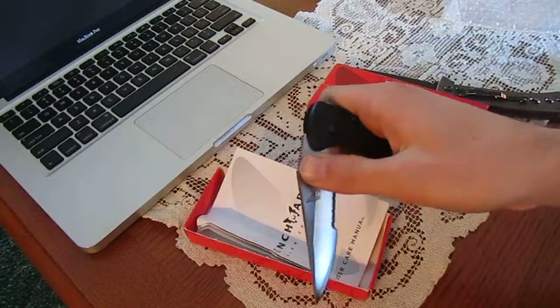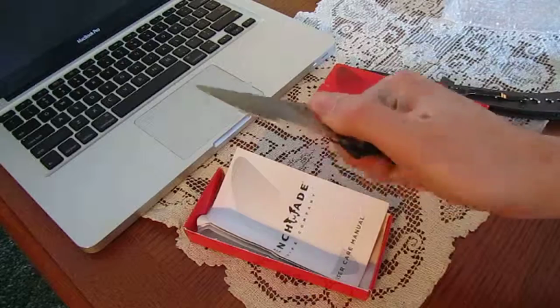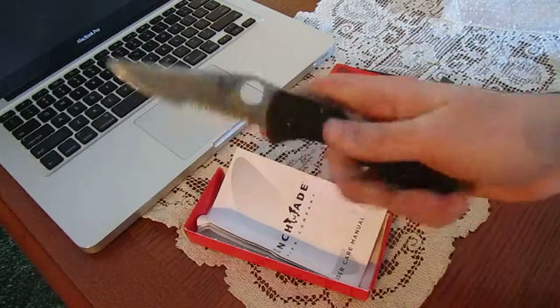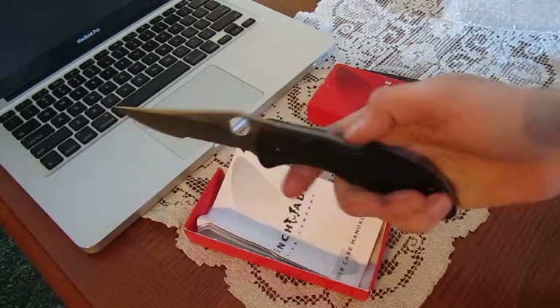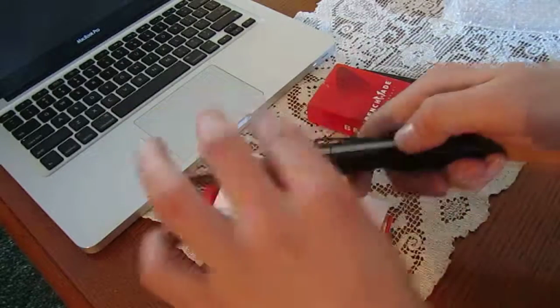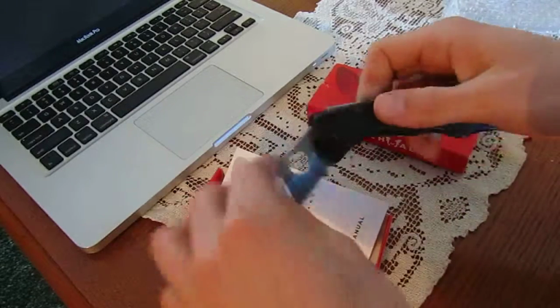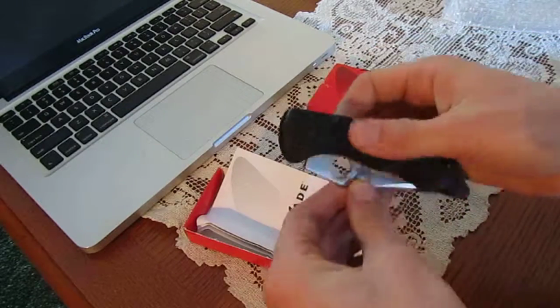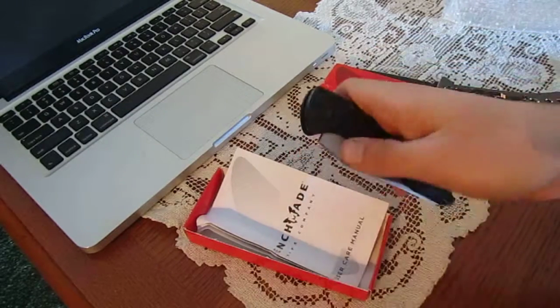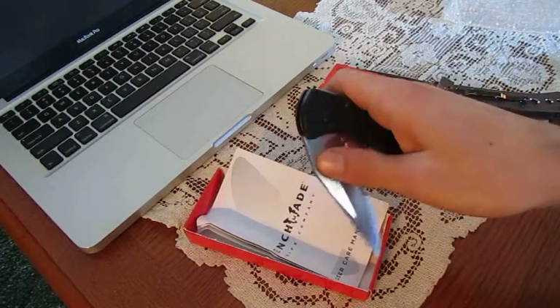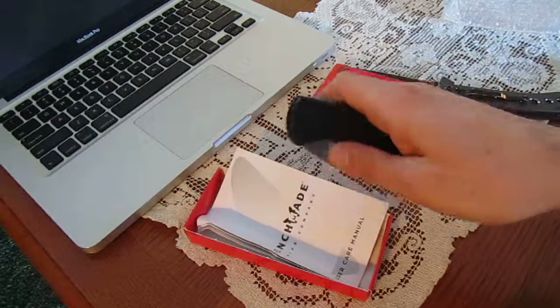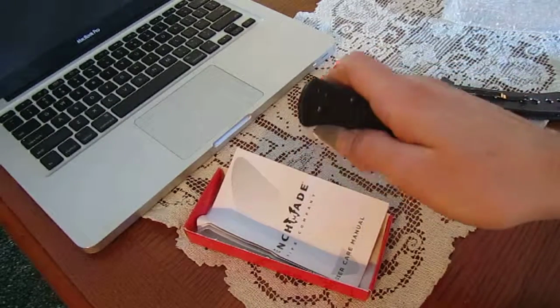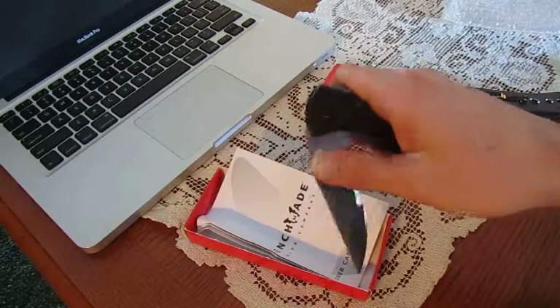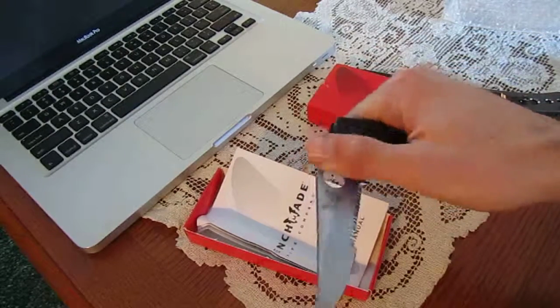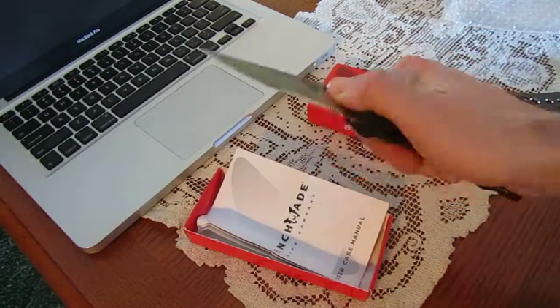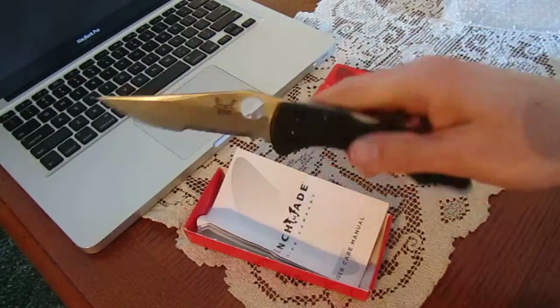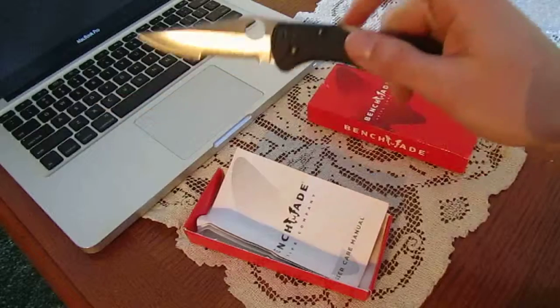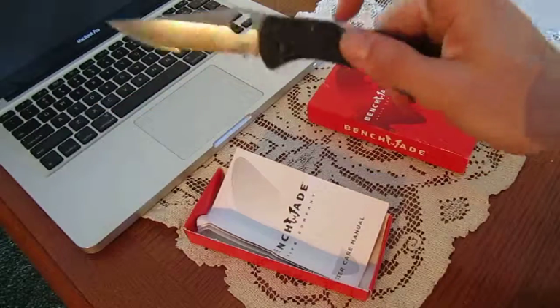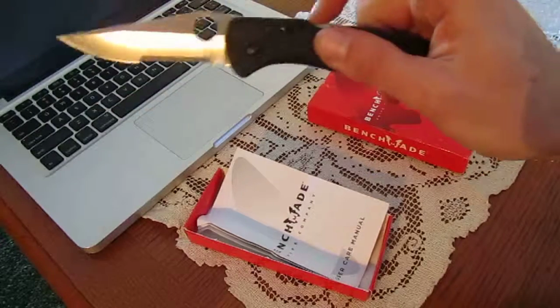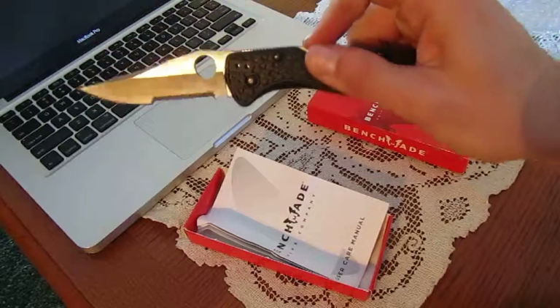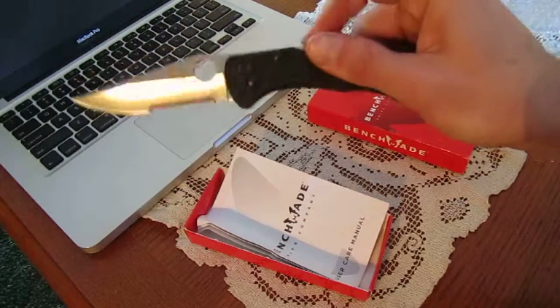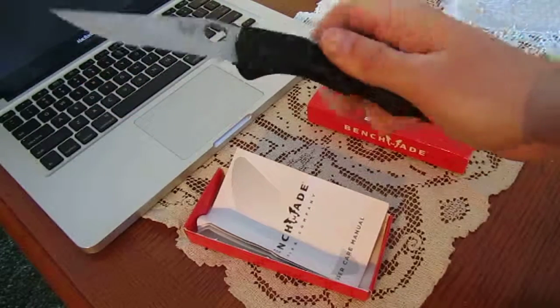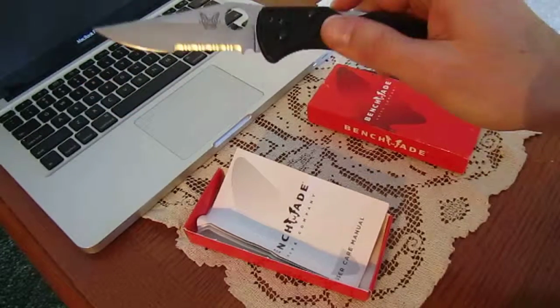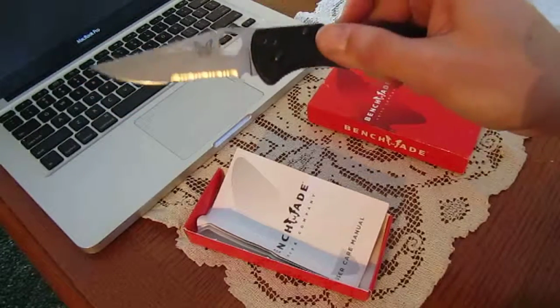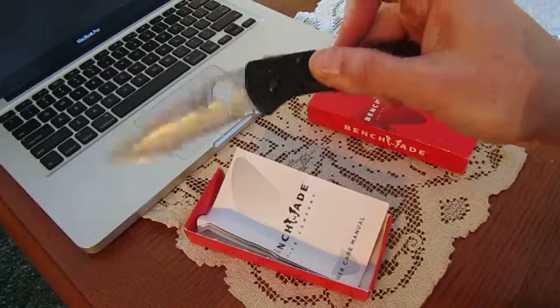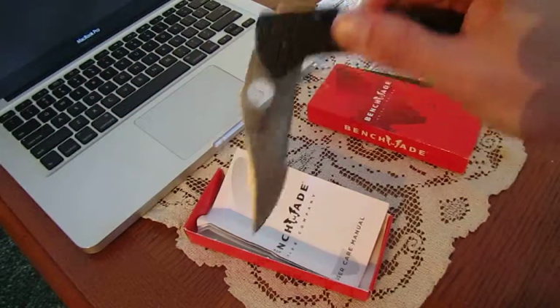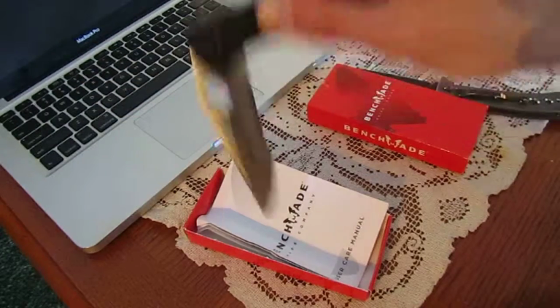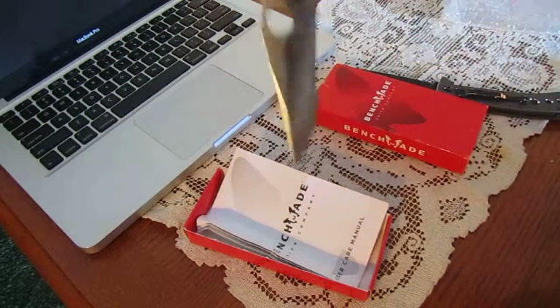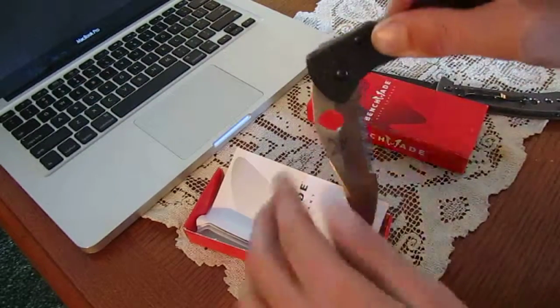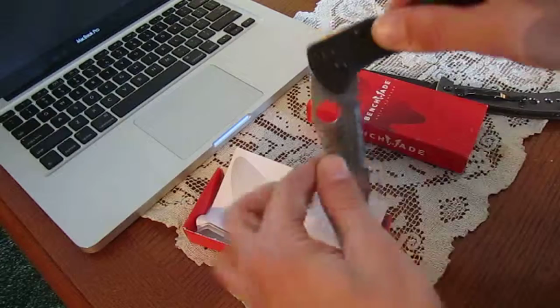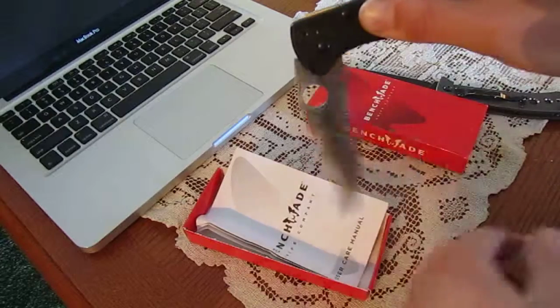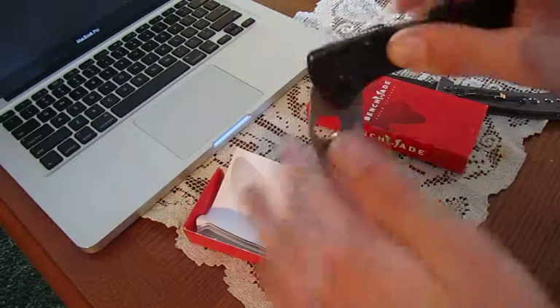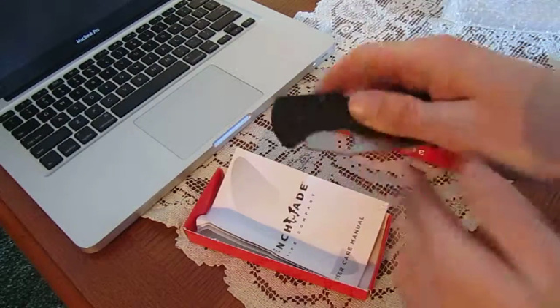It's a little stiff opening because it is a lock back, but you can tell that it's smooth. You just press that and set that — that's how the blade falls. There it is. Plays nice and smooth.